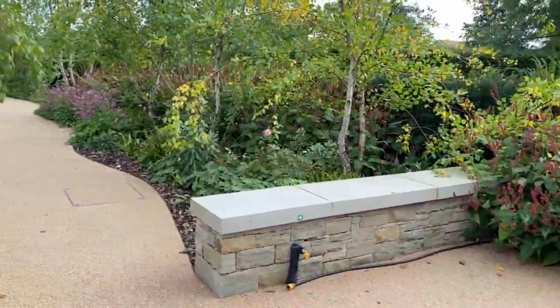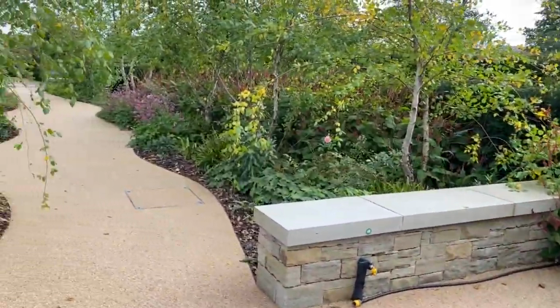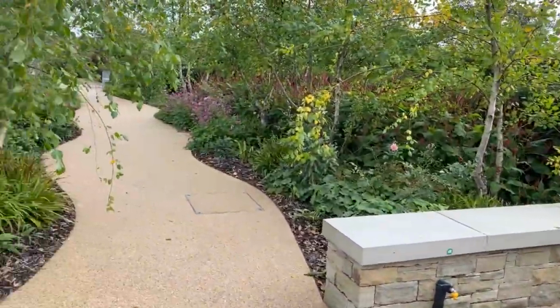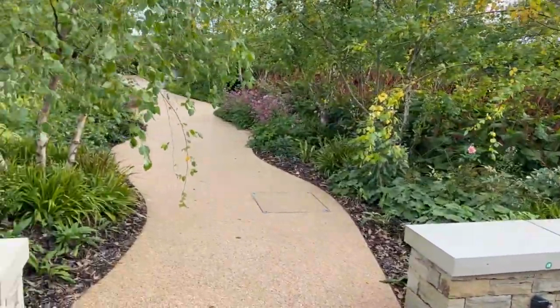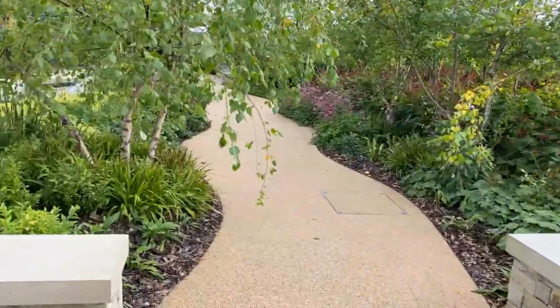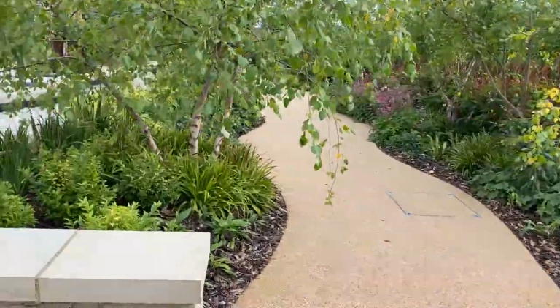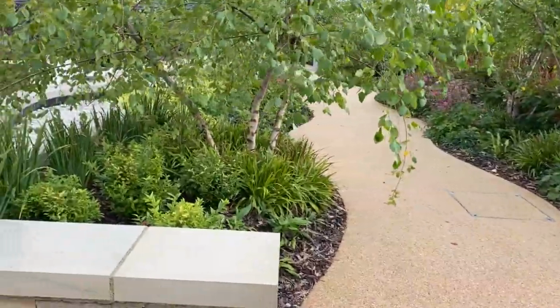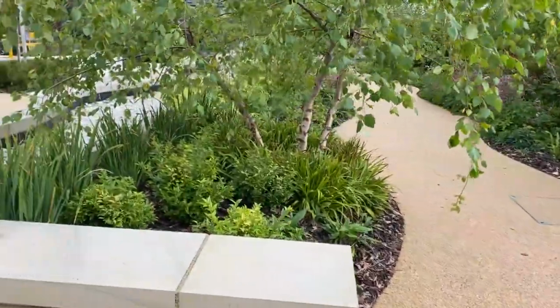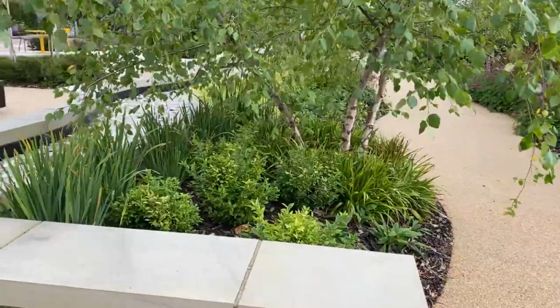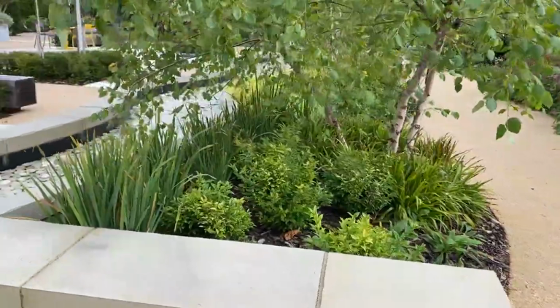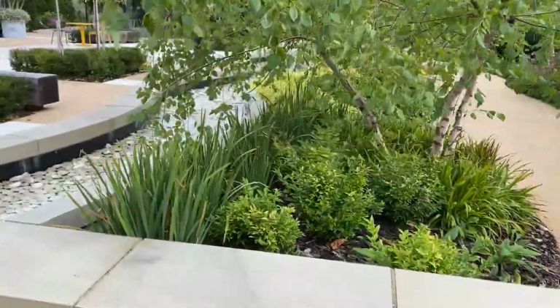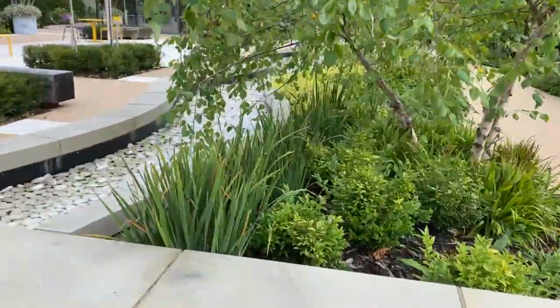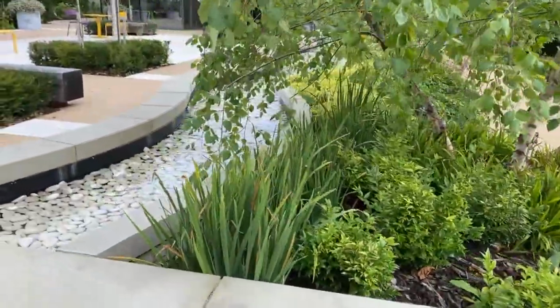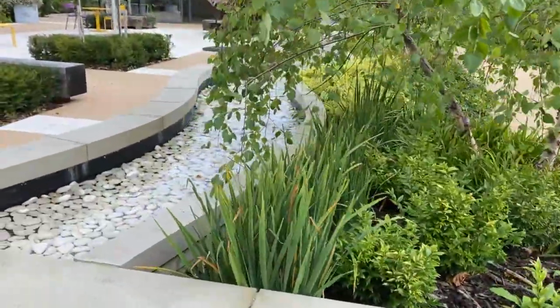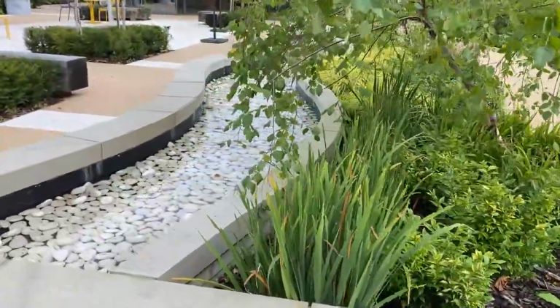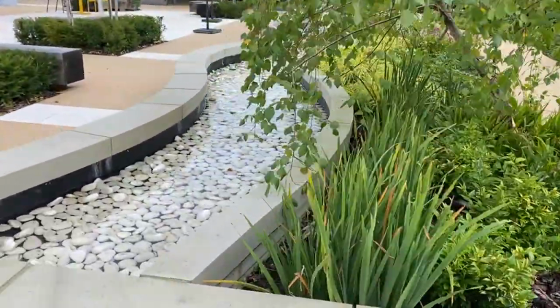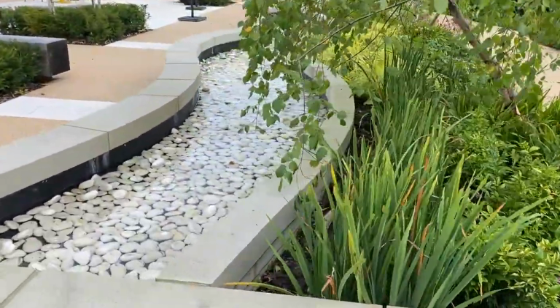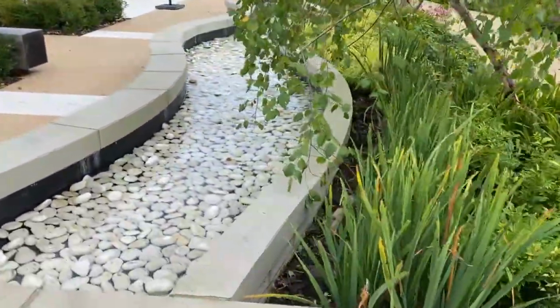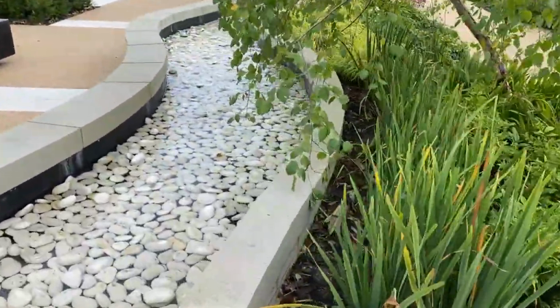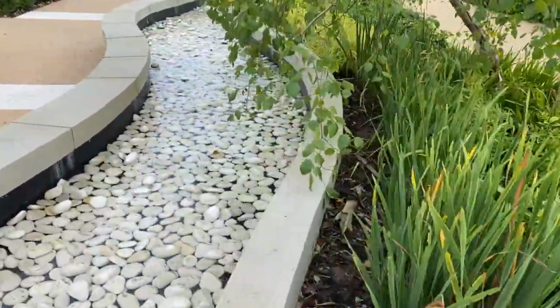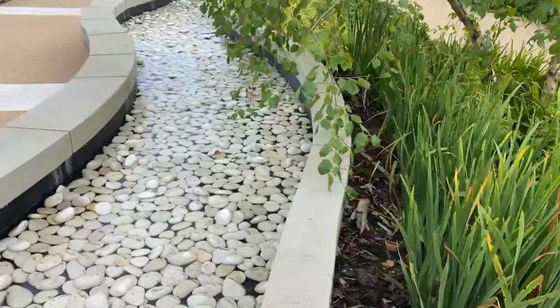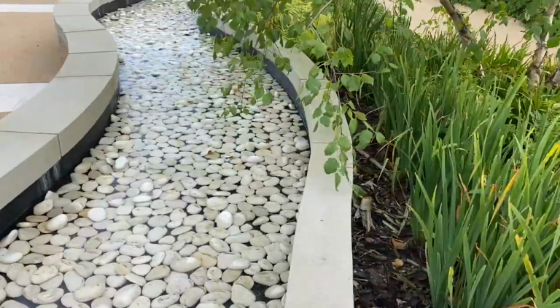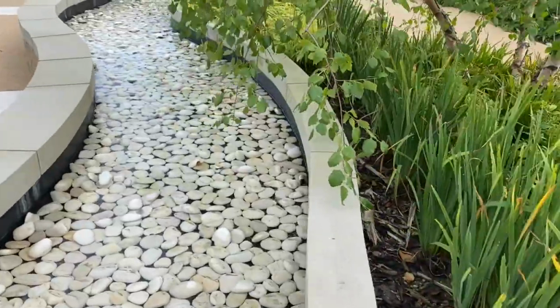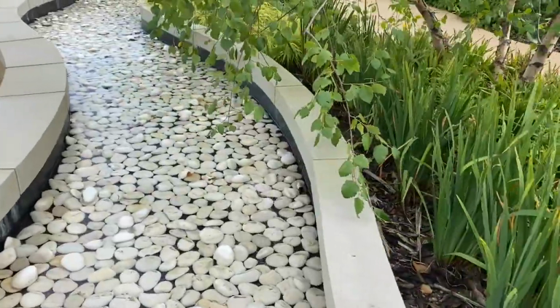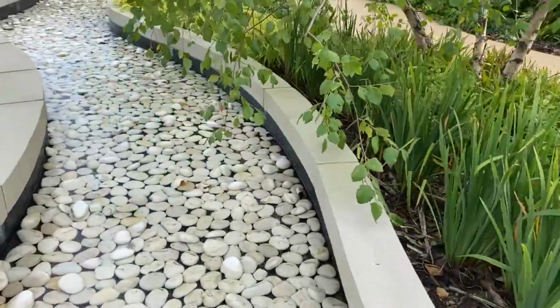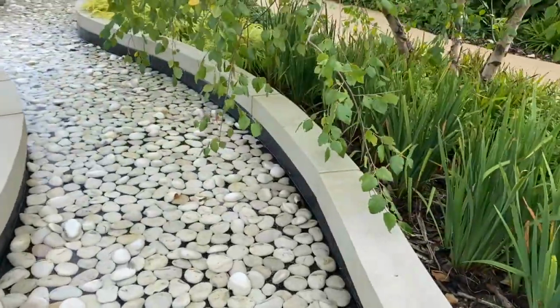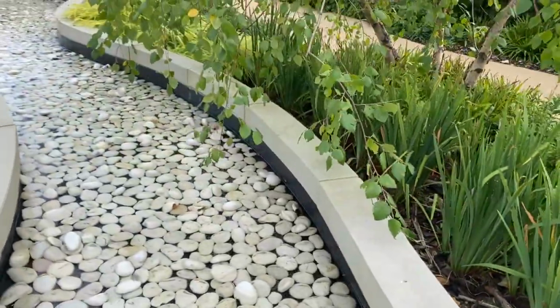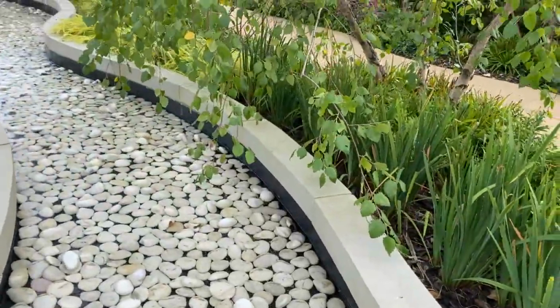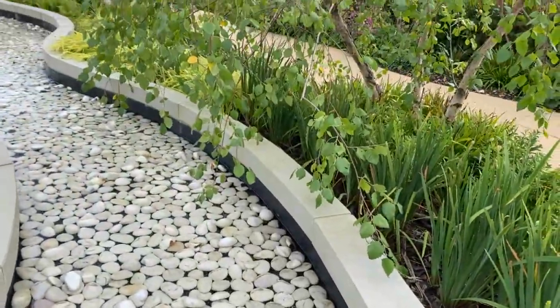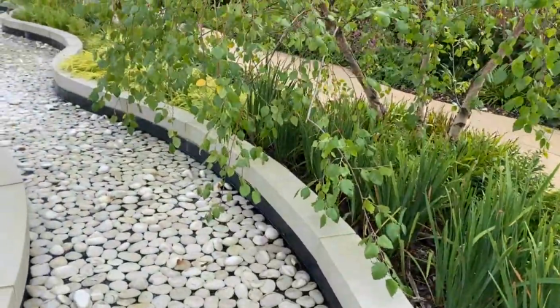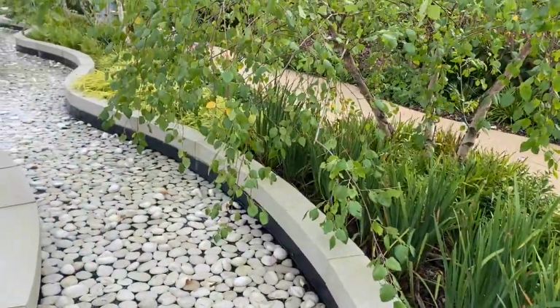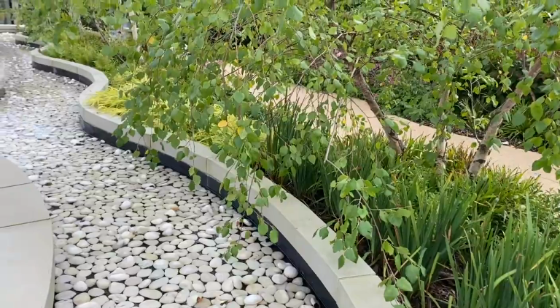This is our serpentine rill, a very popular feature. Patients often sit or lie here watching or listening to the water rippling over the pebbles, and there are often goldfinches twittering around above in the birches.